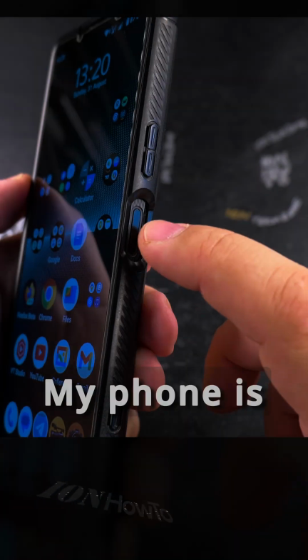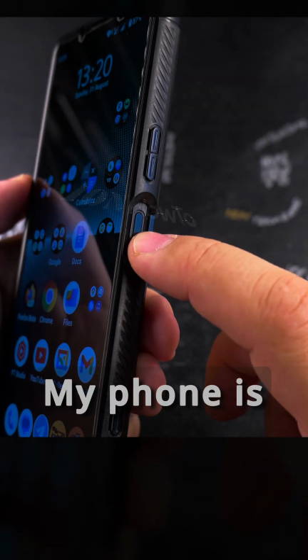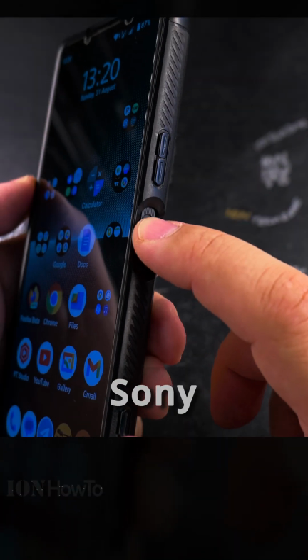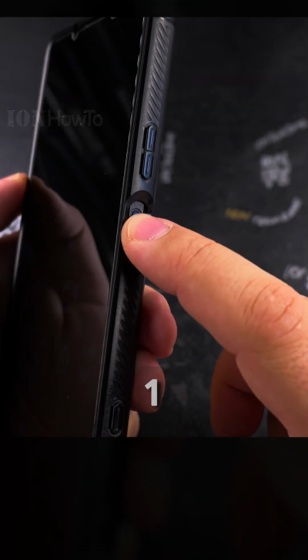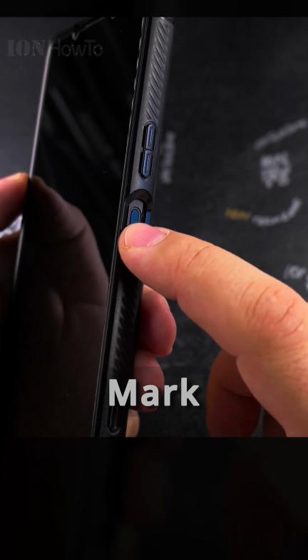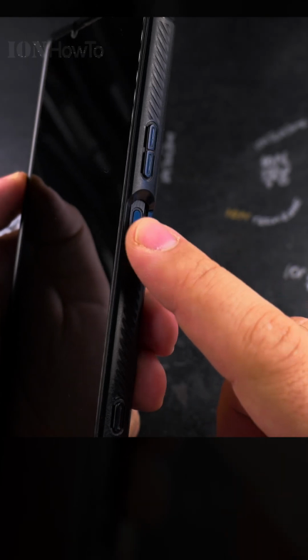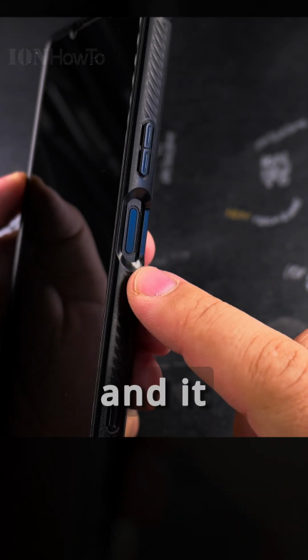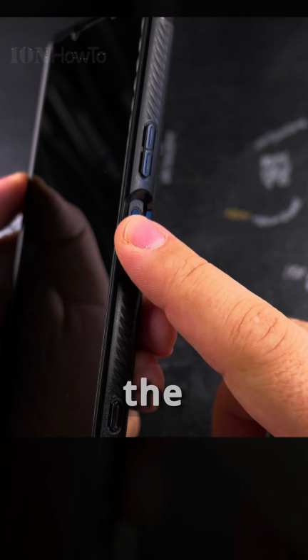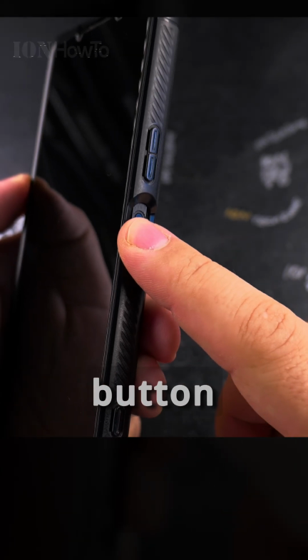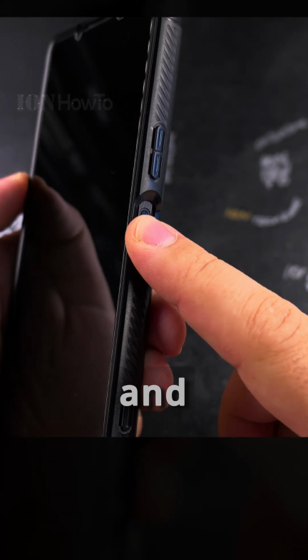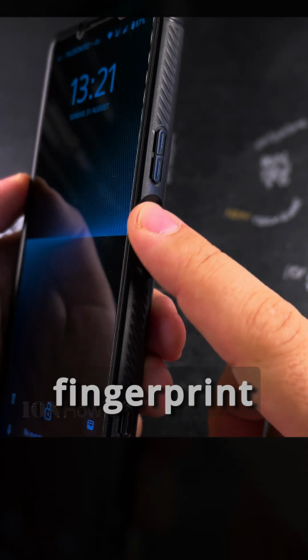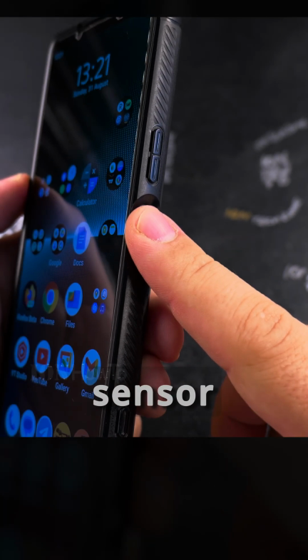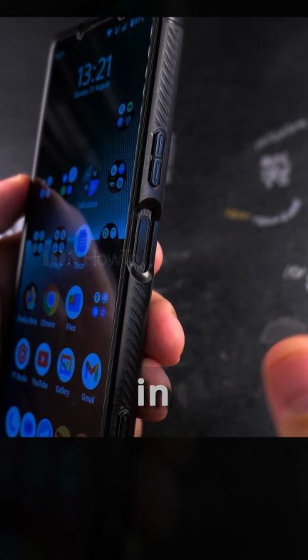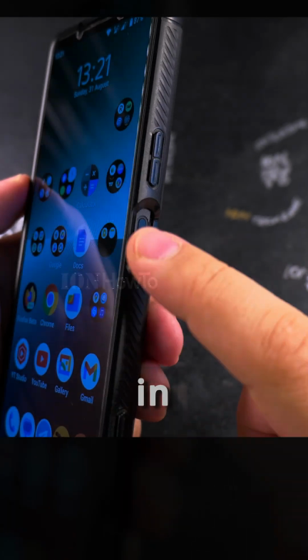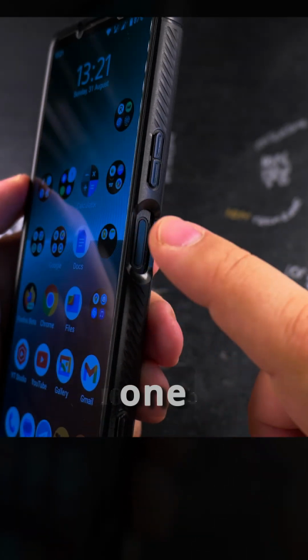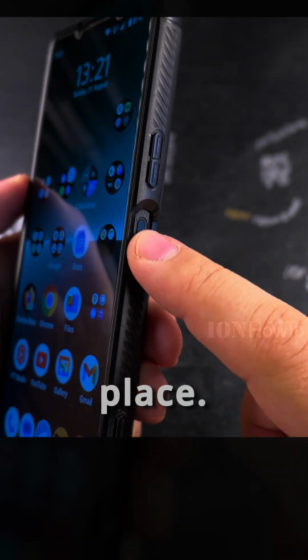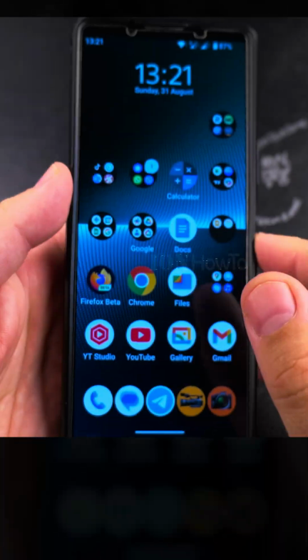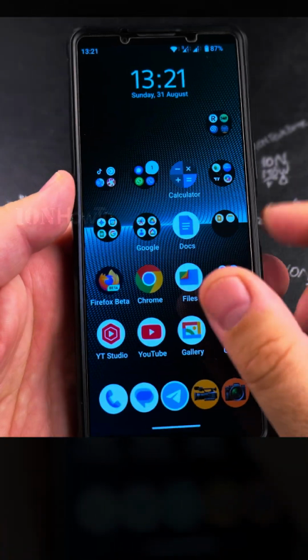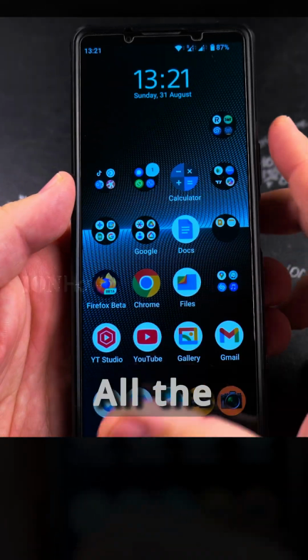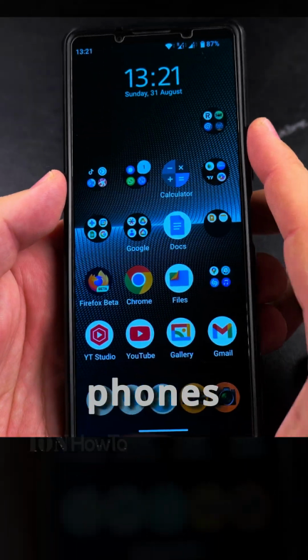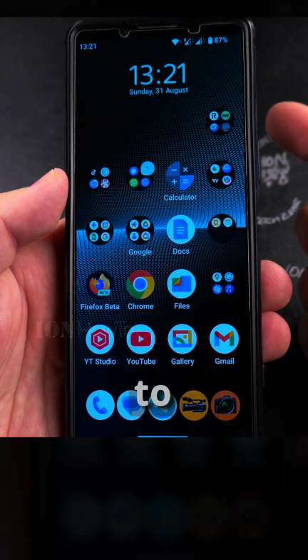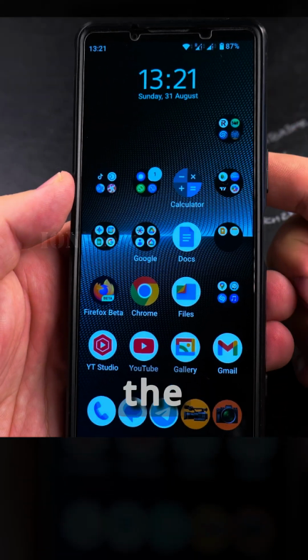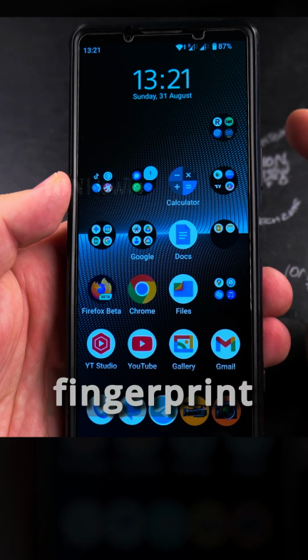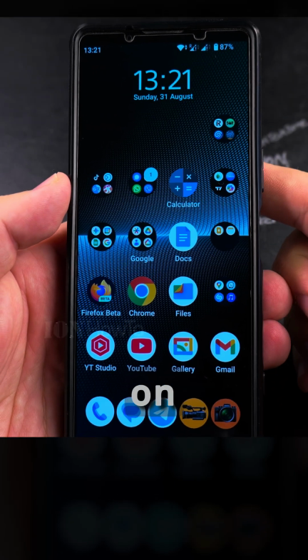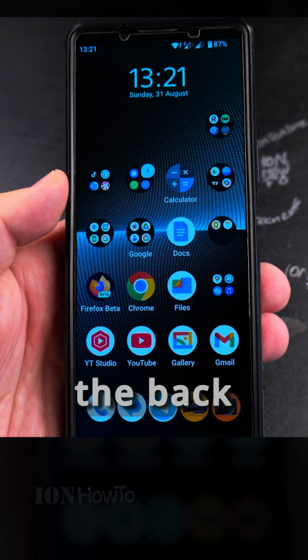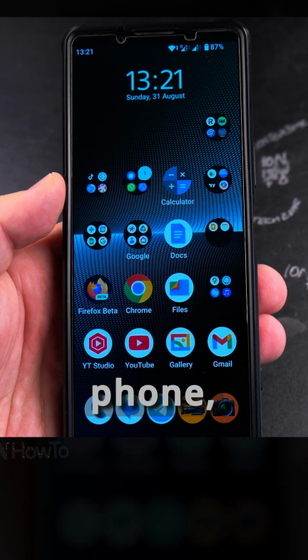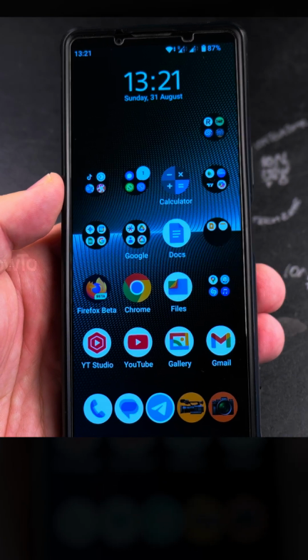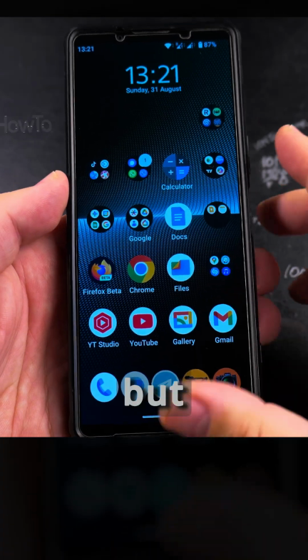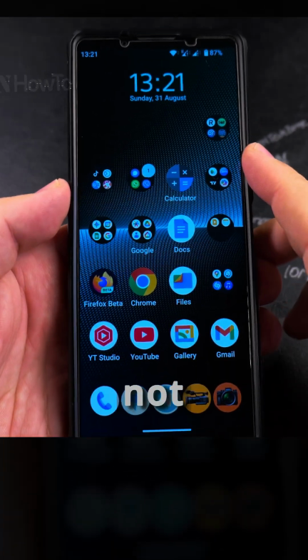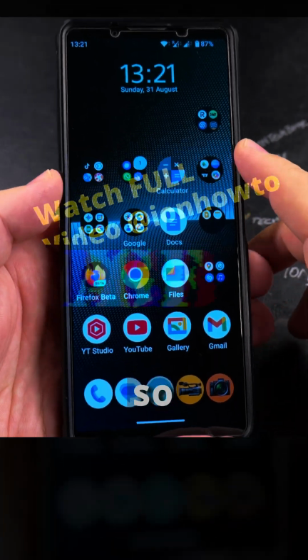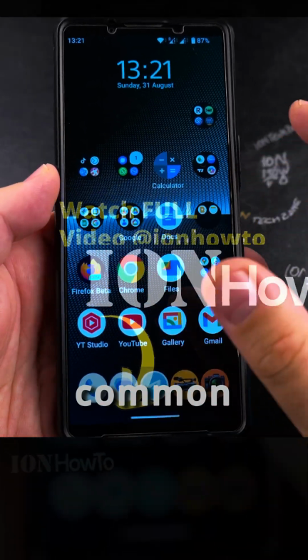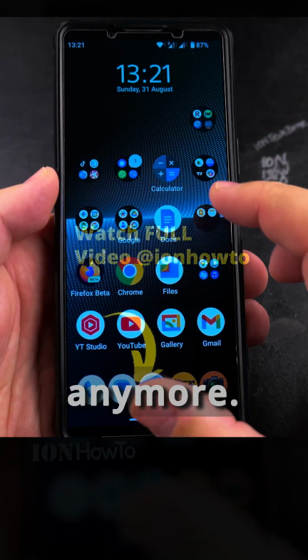My phone is the Sony Xperia 1 Mark 5, and it has the power button and the fingerprint sensor in one place. Older Android phones used to have the fingerprint sensor on the back of the phone, but that's not so common anymore.